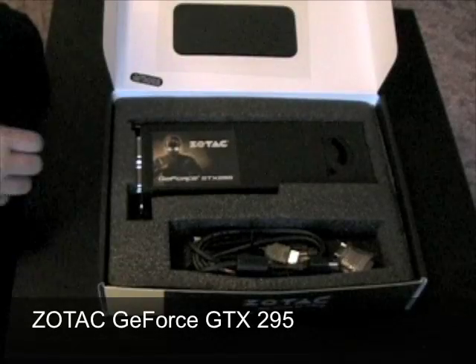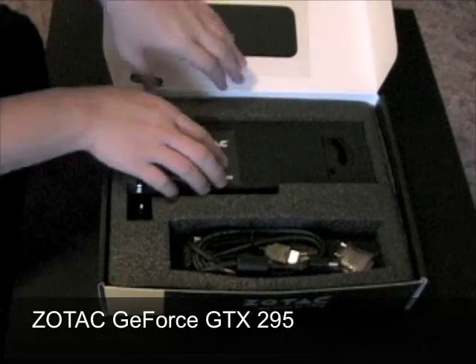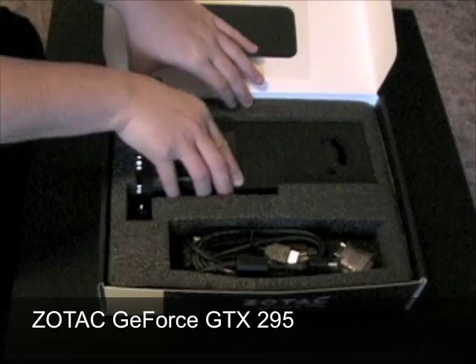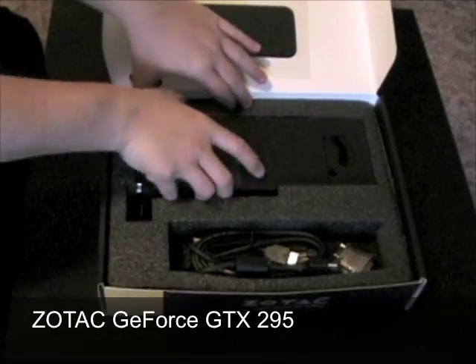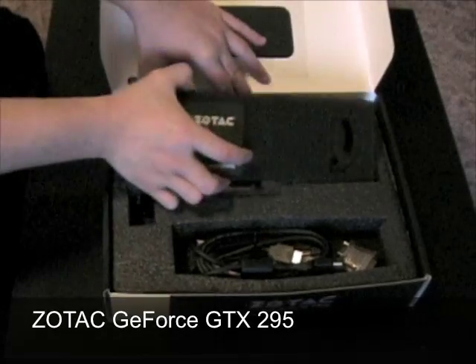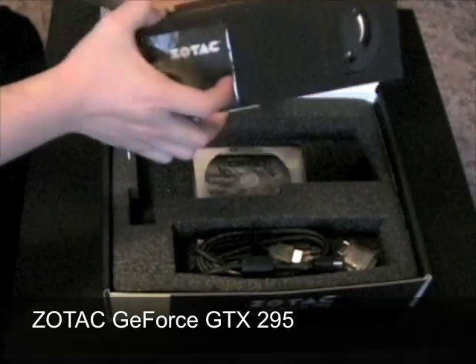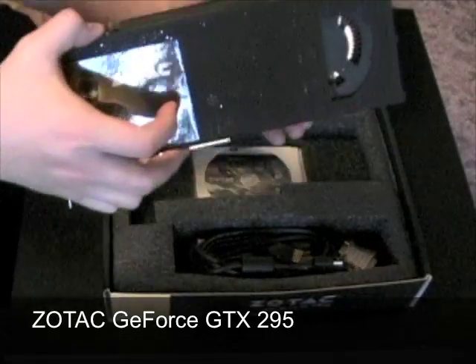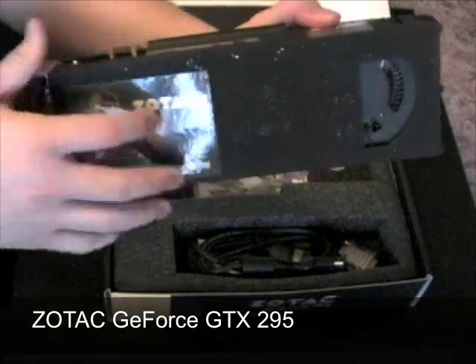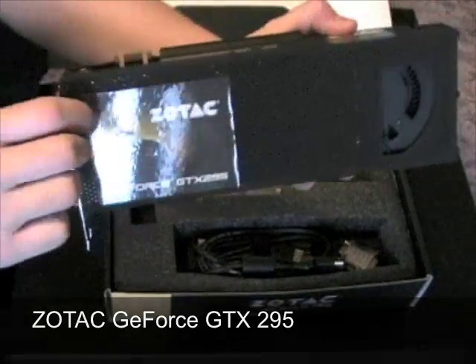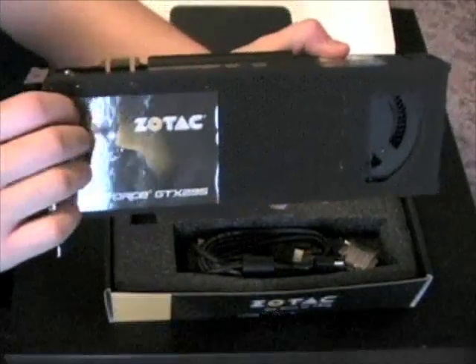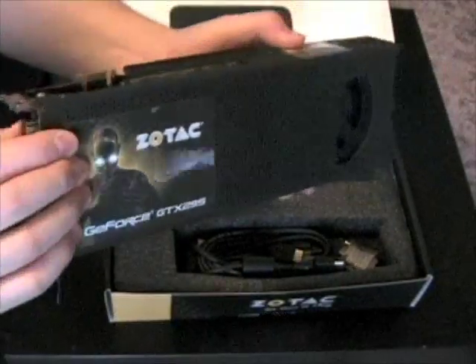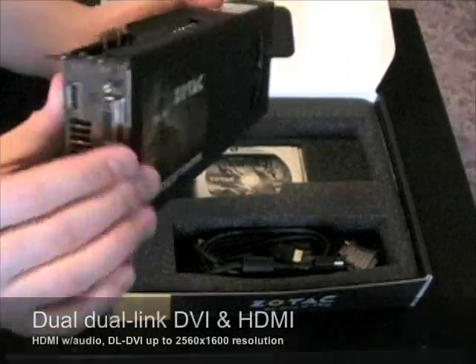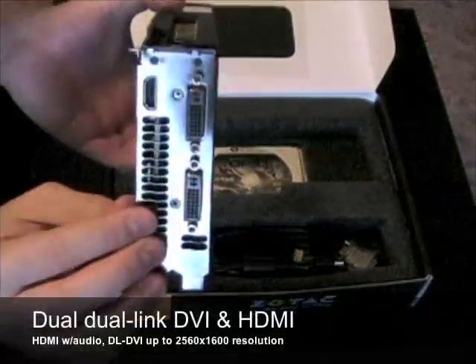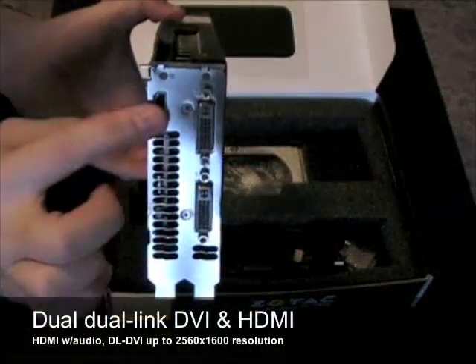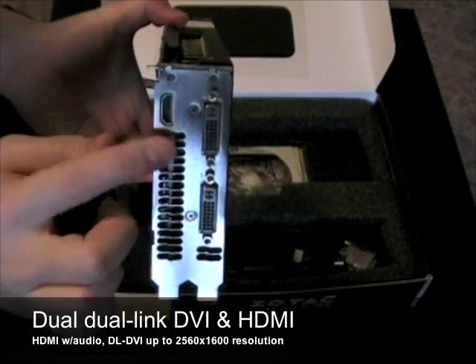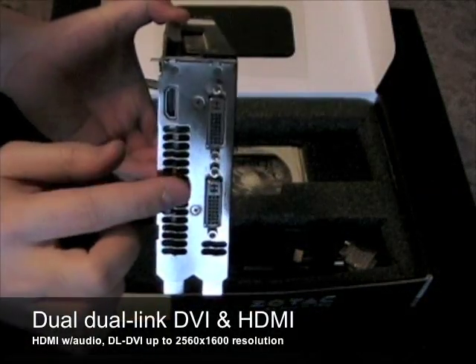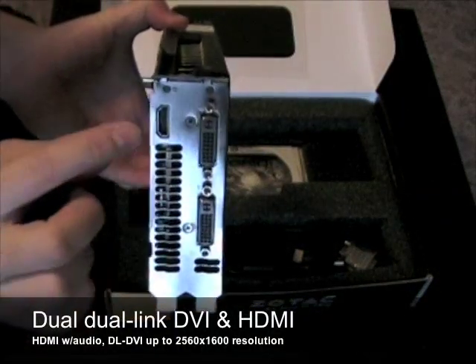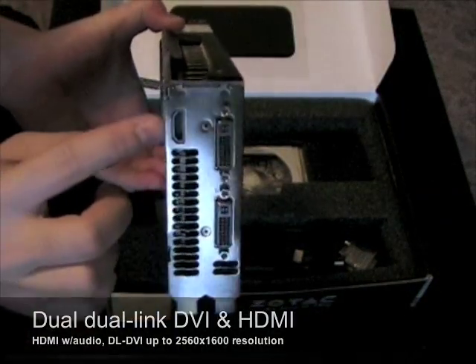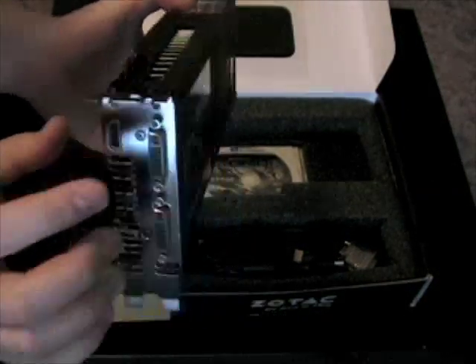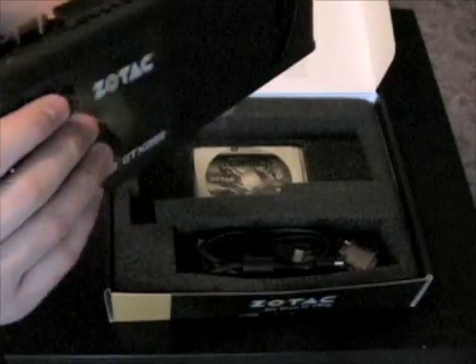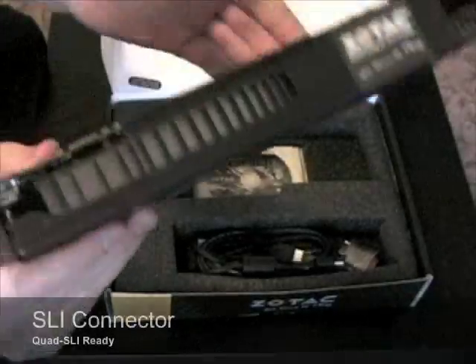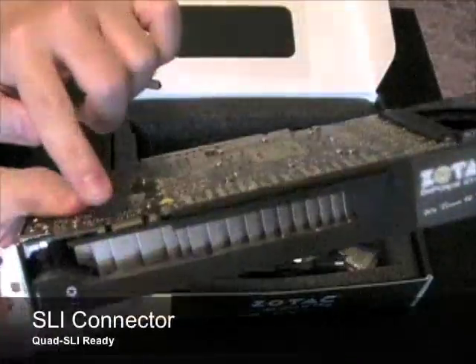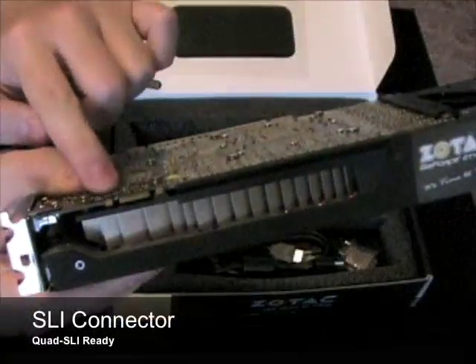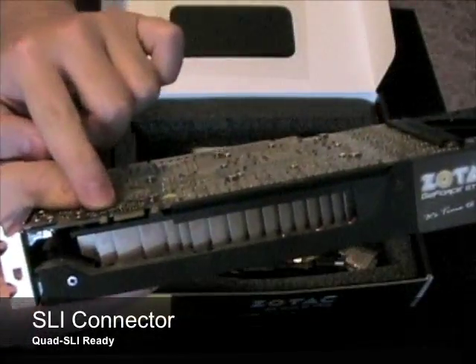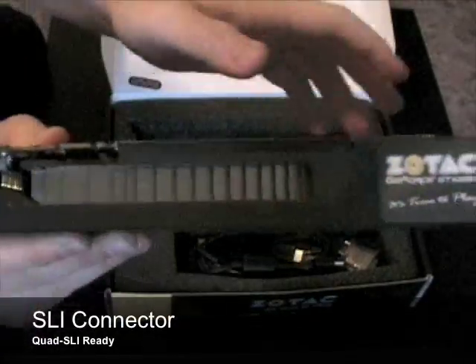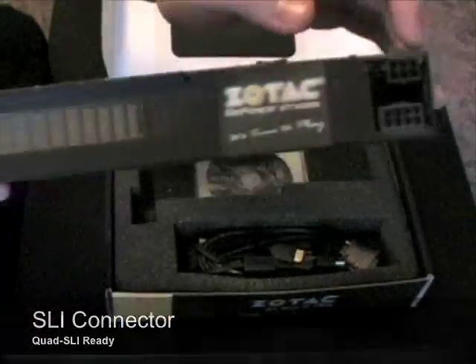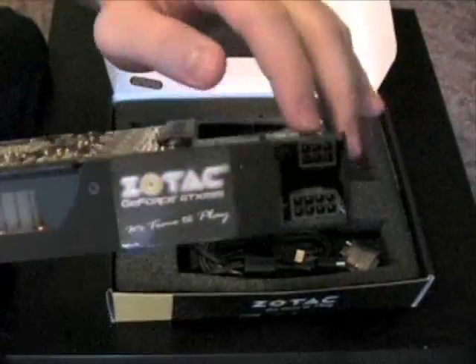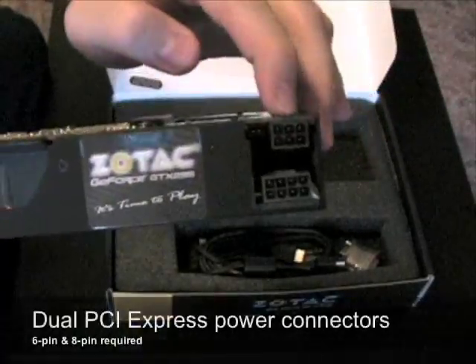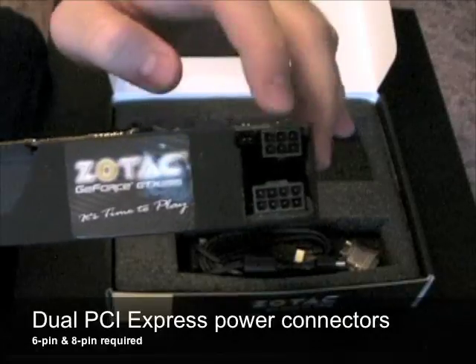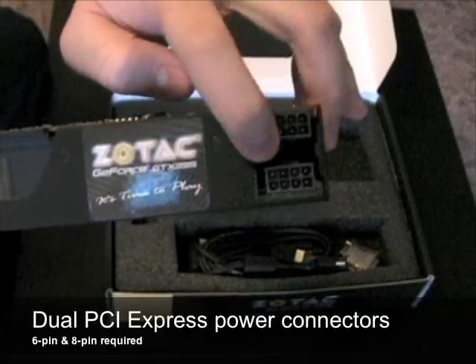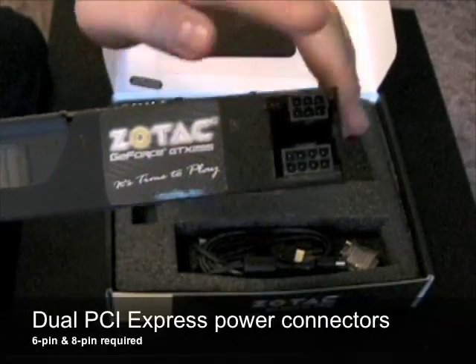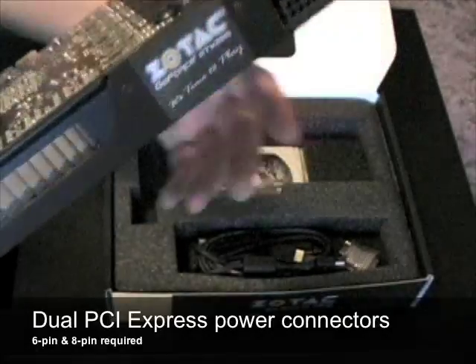Inside the box you'll find the Zotac GeForce GTX 295 graphics card with dual-link DVI and HDMI video outputs, an SLI bridge connector for quad SLI, and dual PCI Express power connectors.